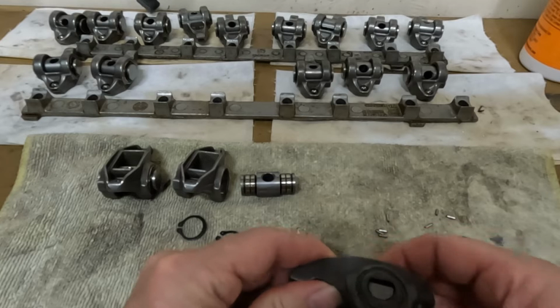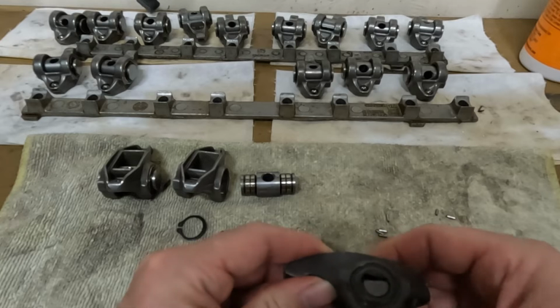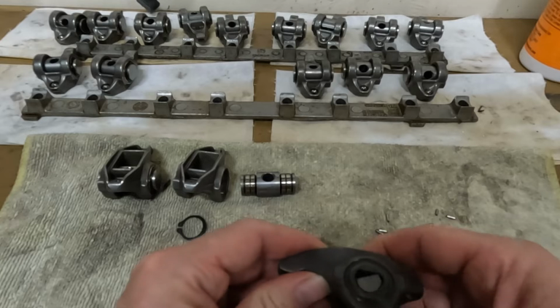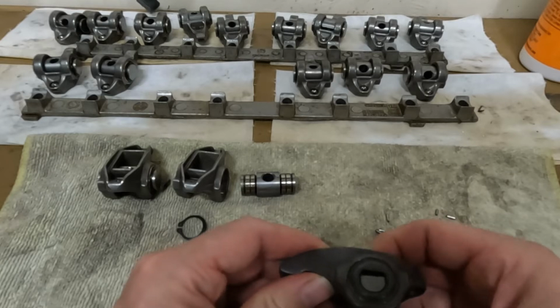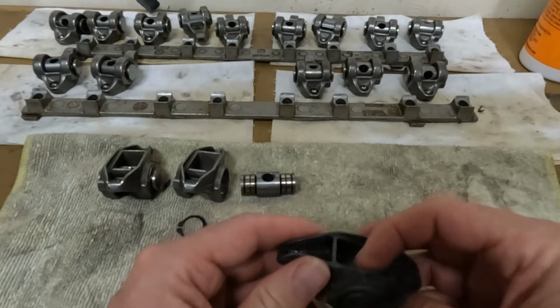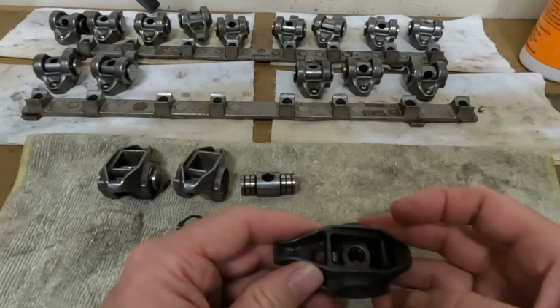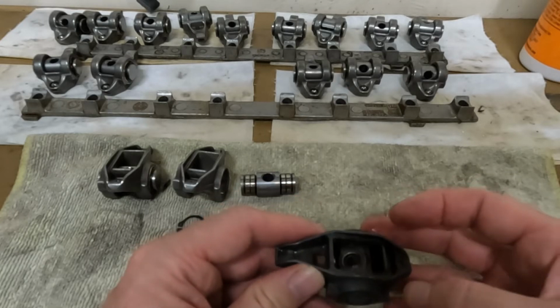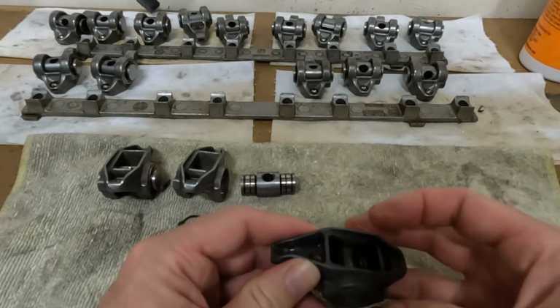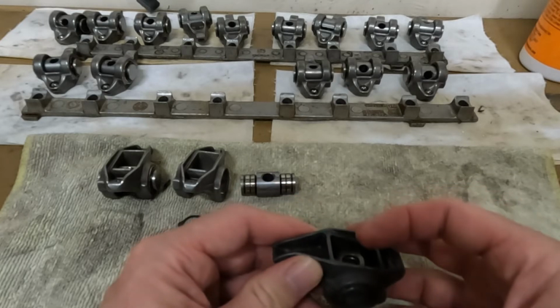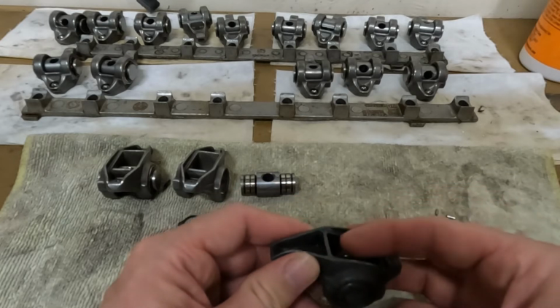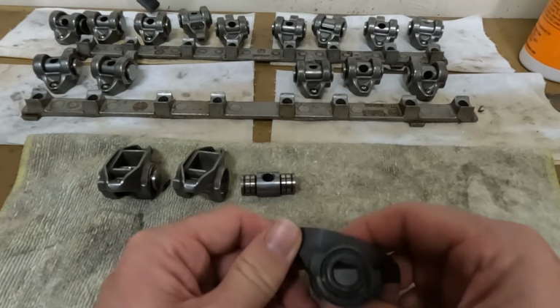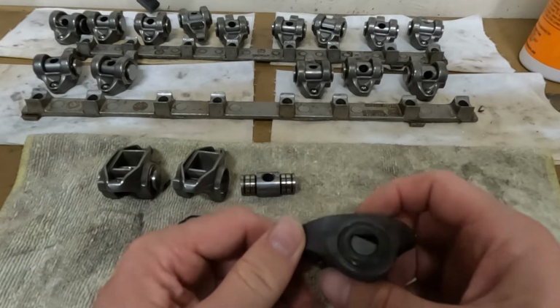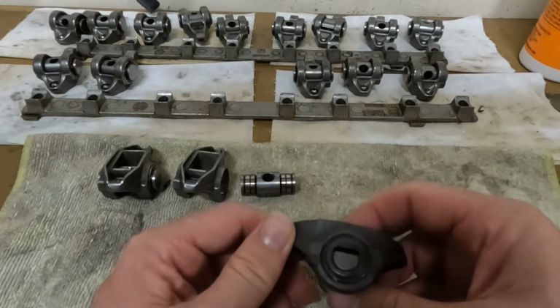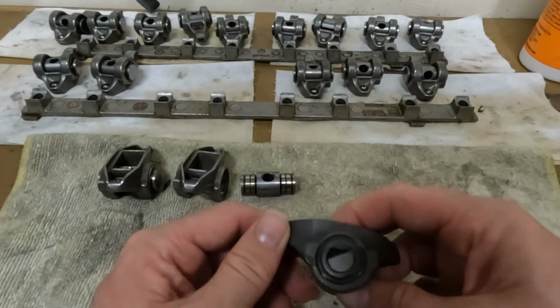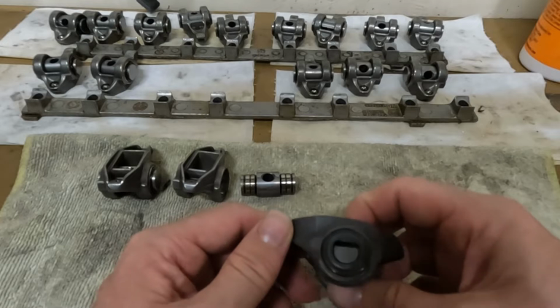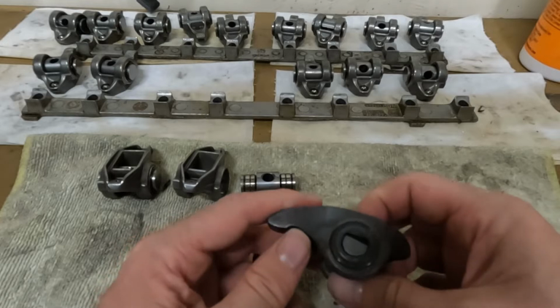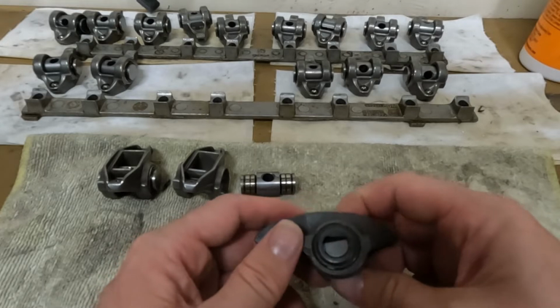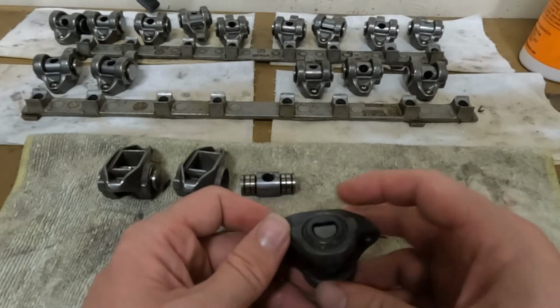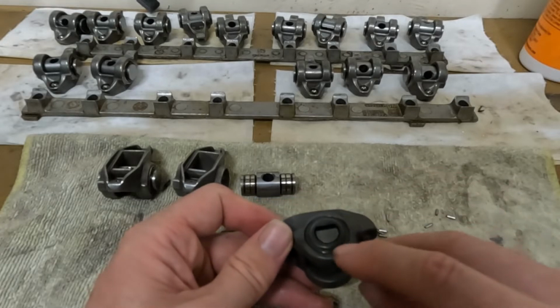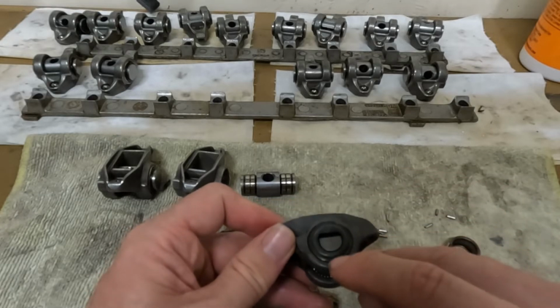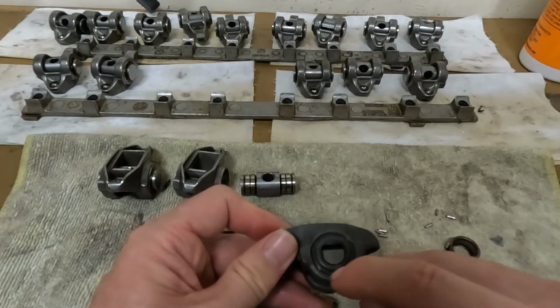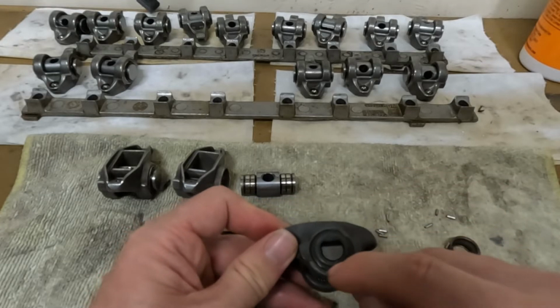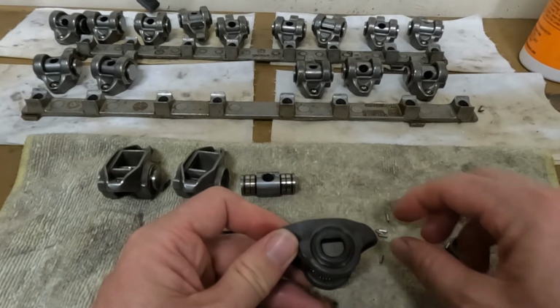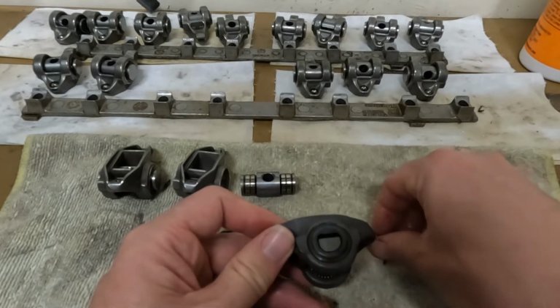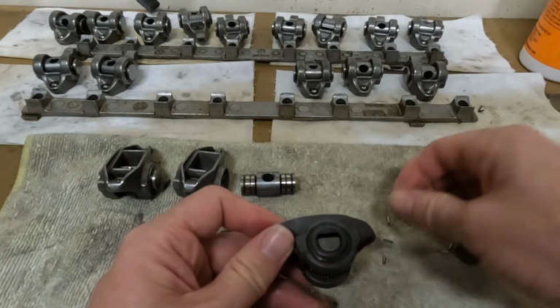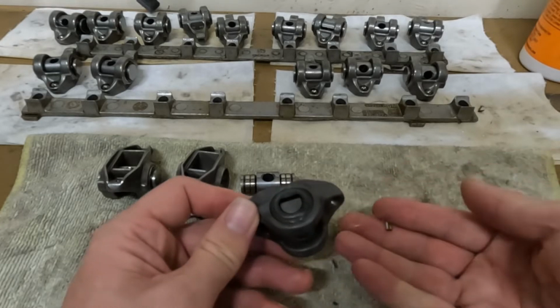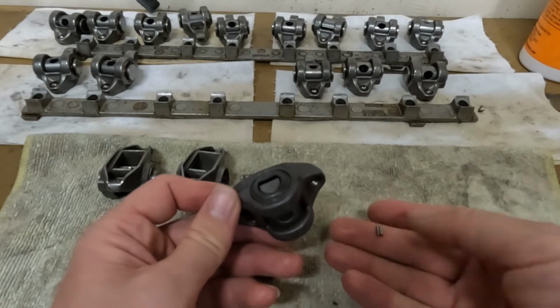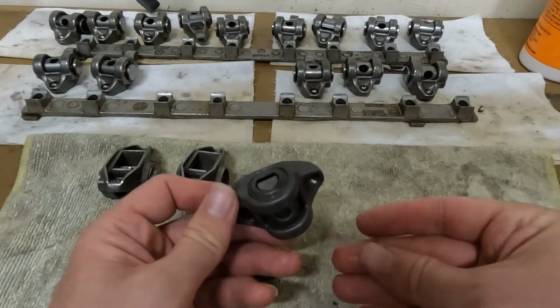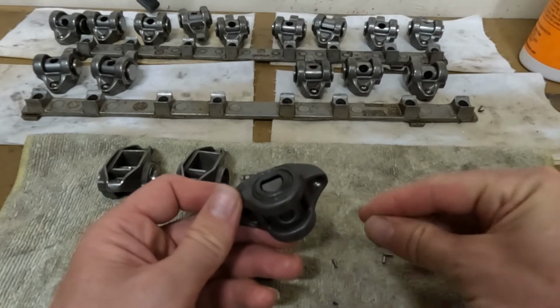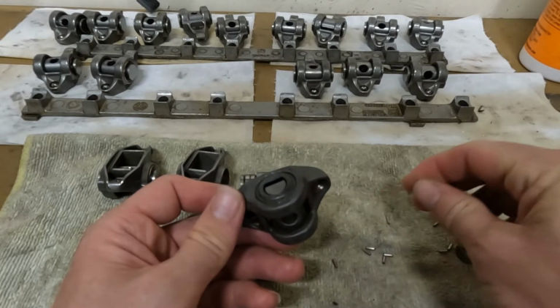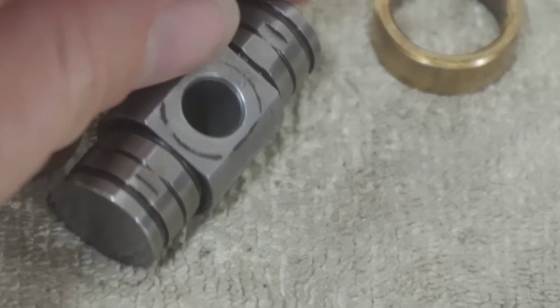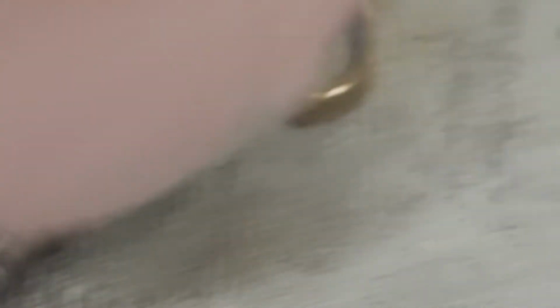So it tends to happen. Granted mine had 235,000 miles — not an issue at all. But what can happen is this cap can walk its way off and throw all these little needle bearings into the motor.